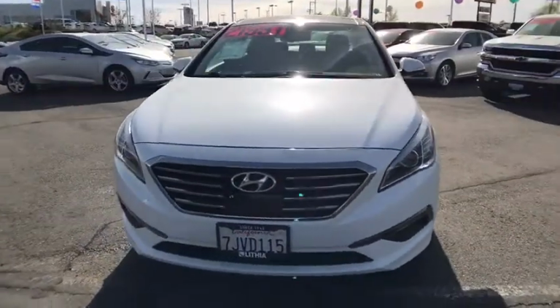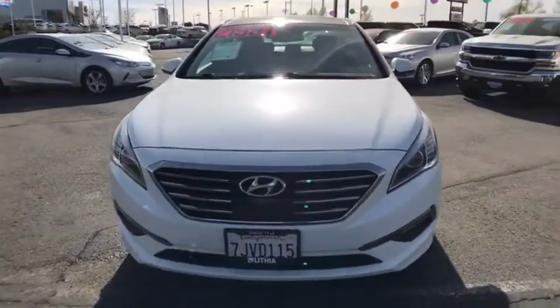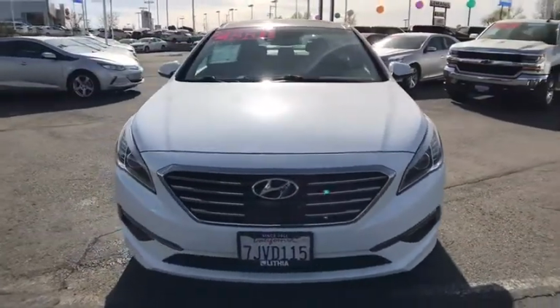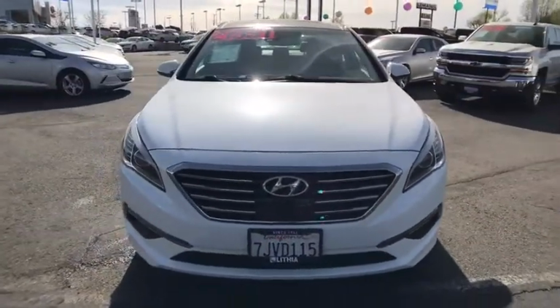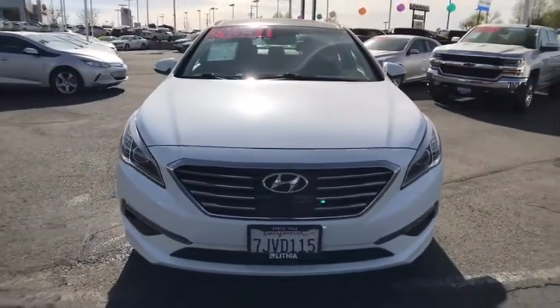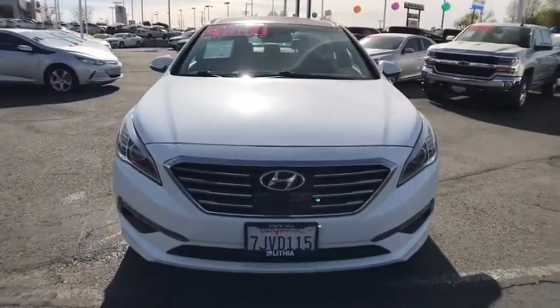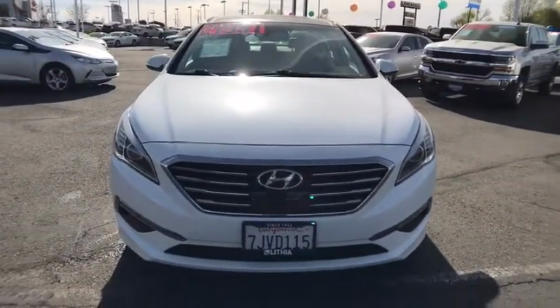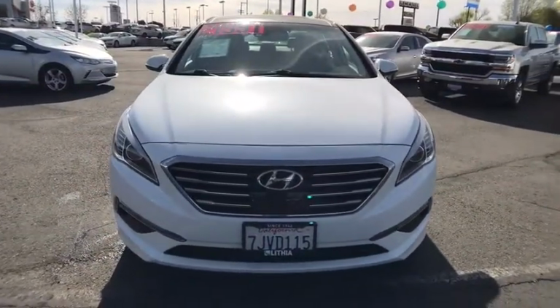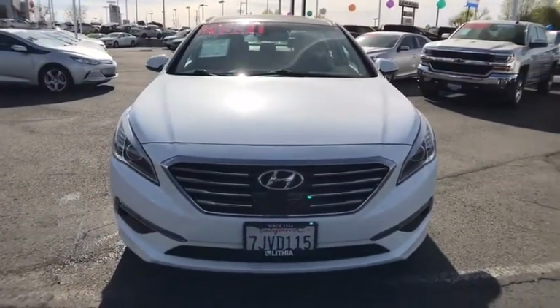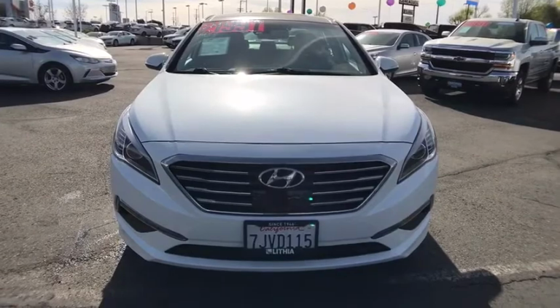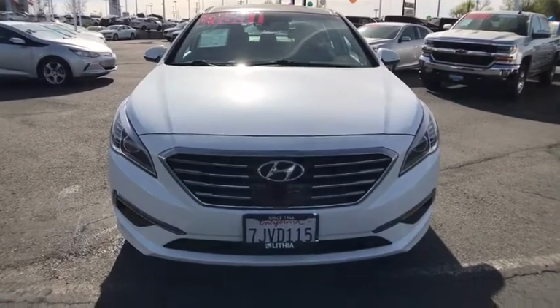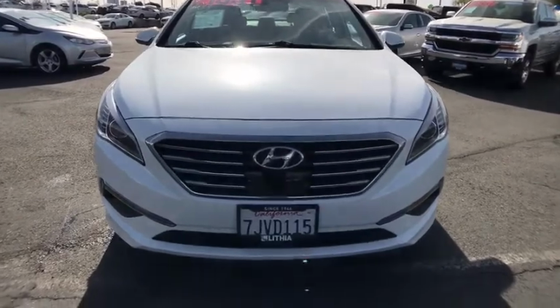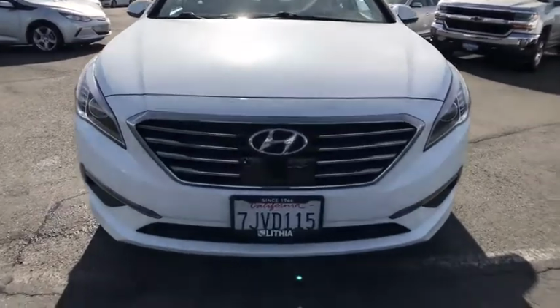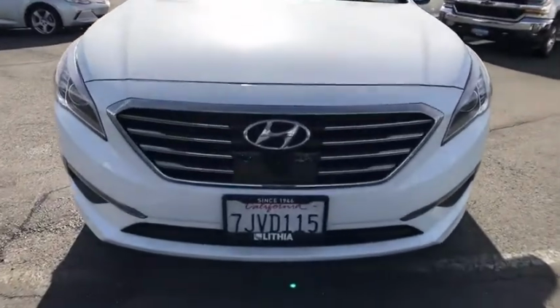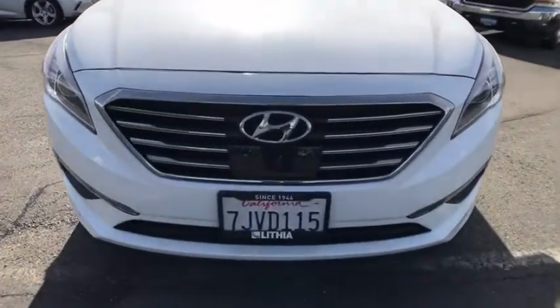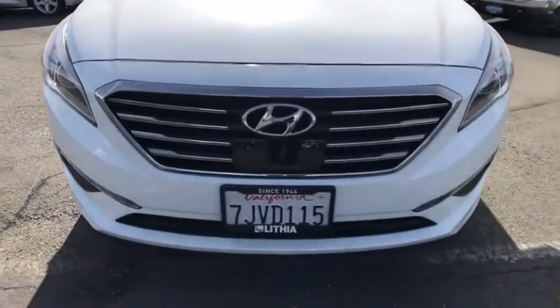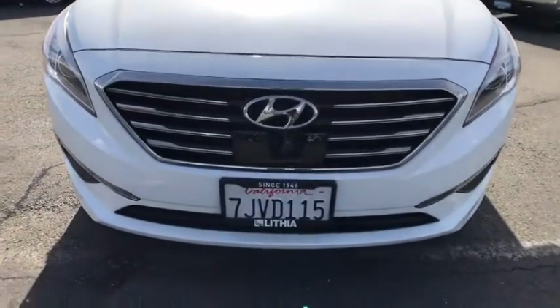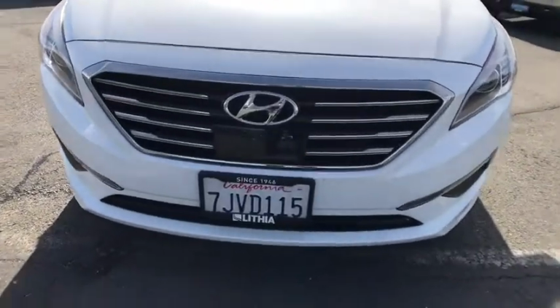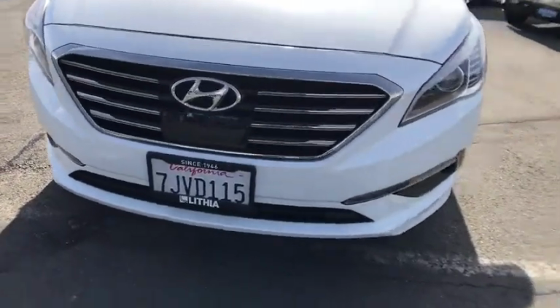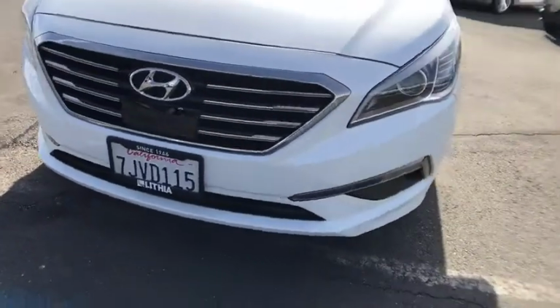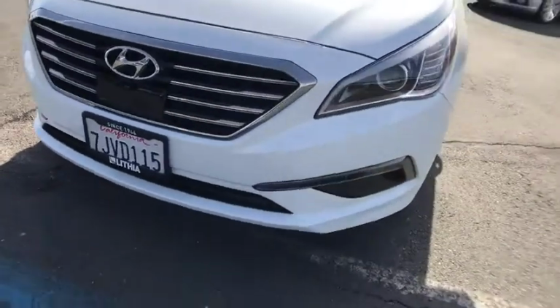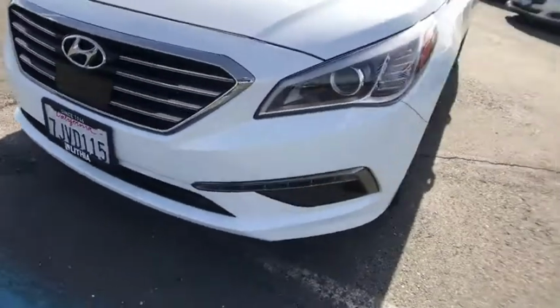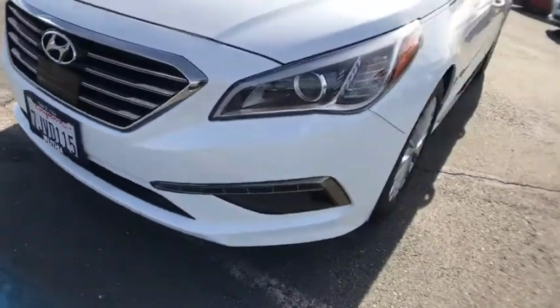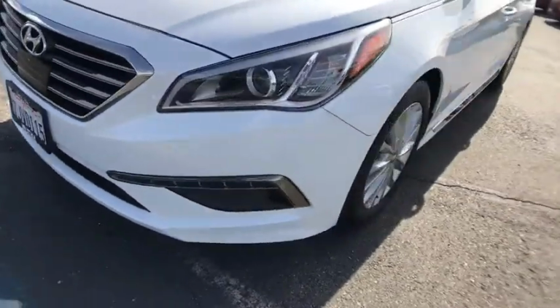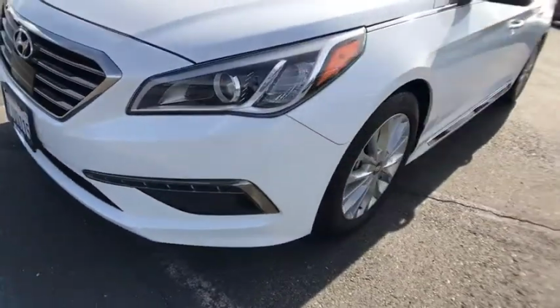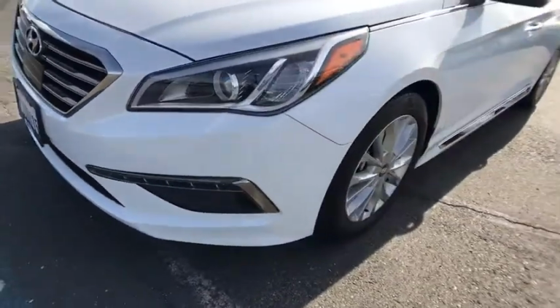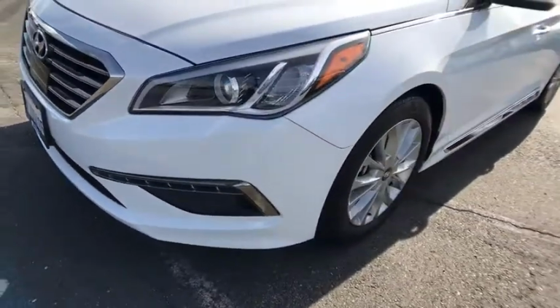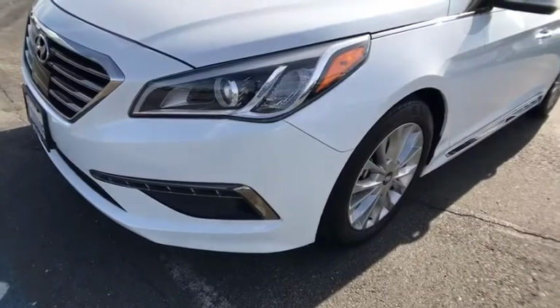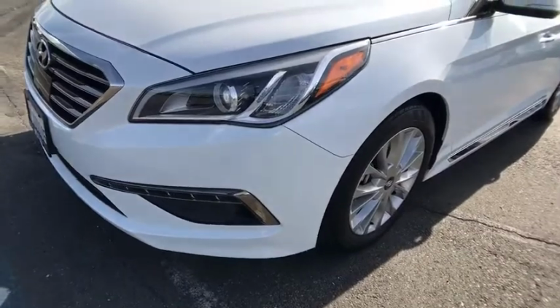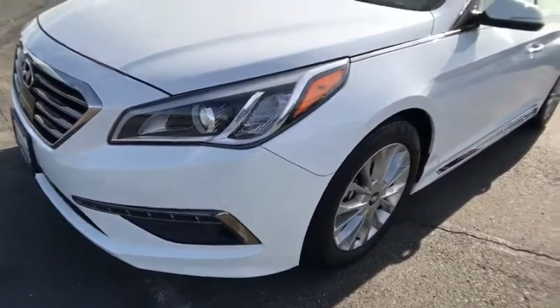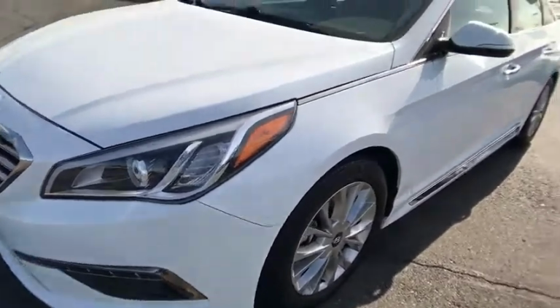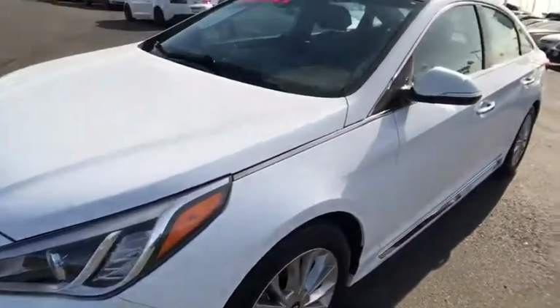Auto-off headlights, AM-FM stereo radio, universal garage door opener, front wheel drive, rear defrost, premium sound system, MP3 player.